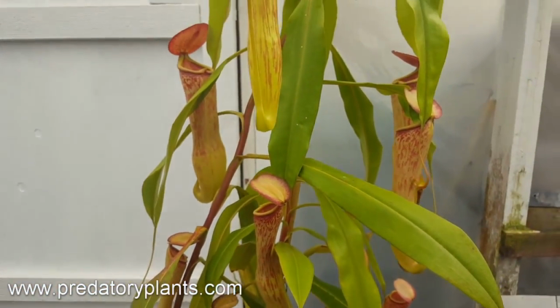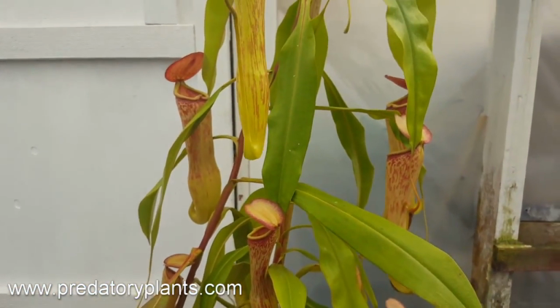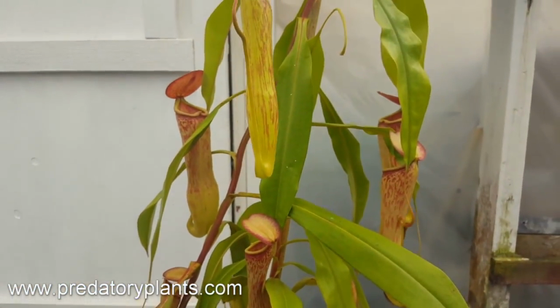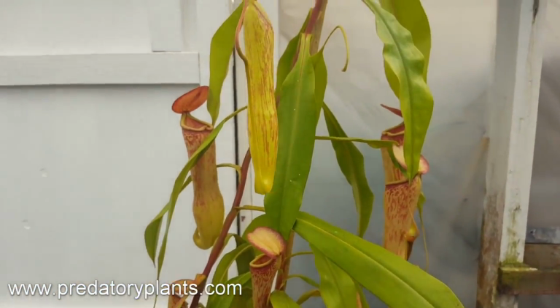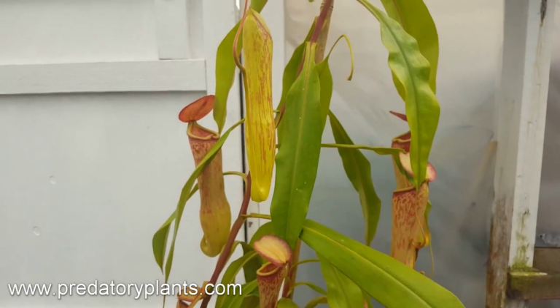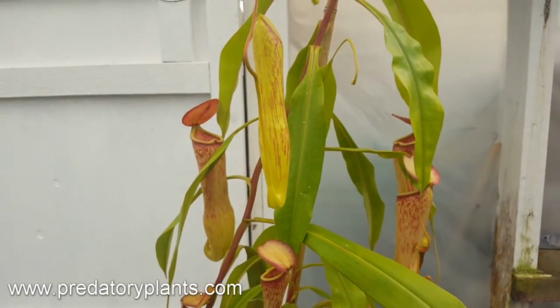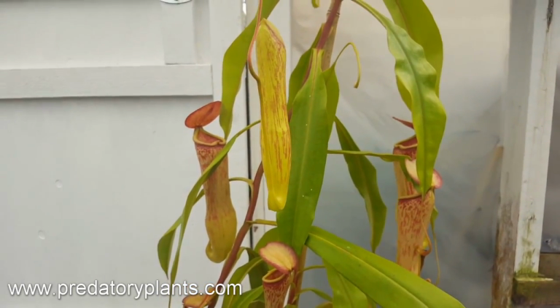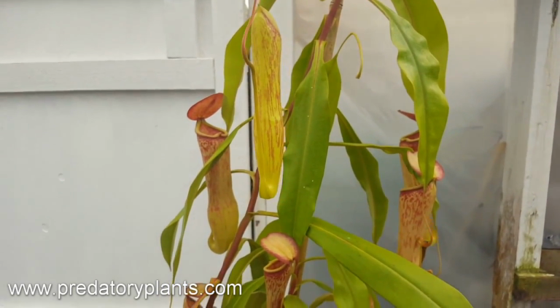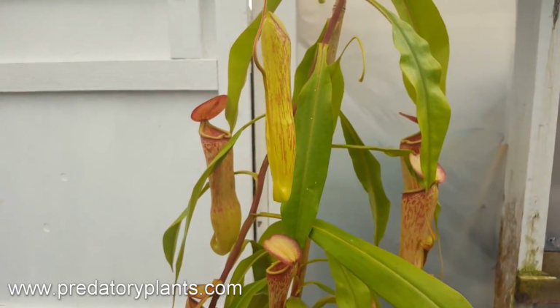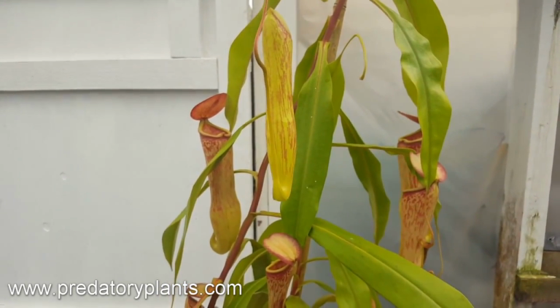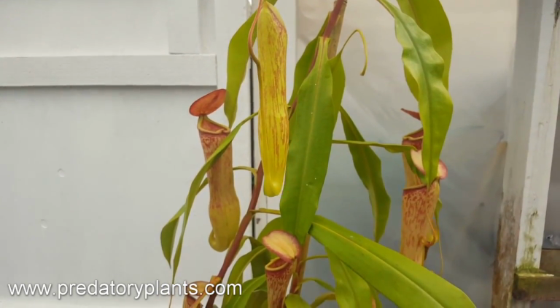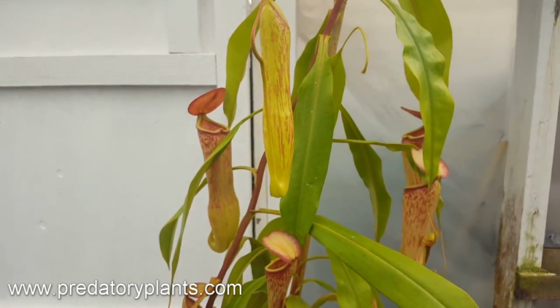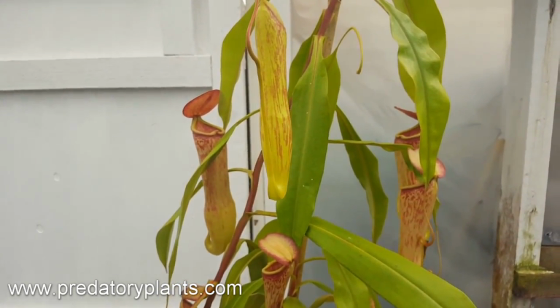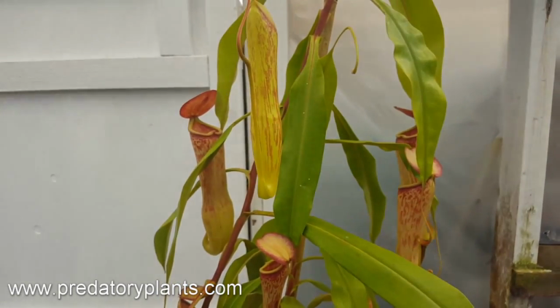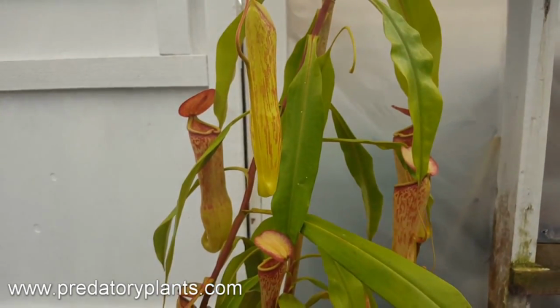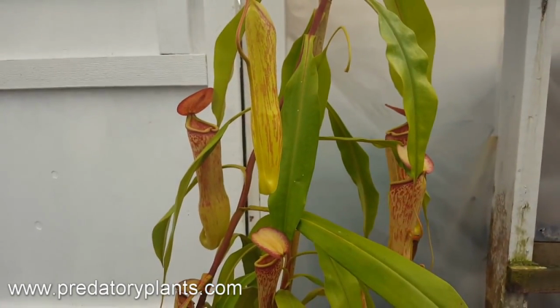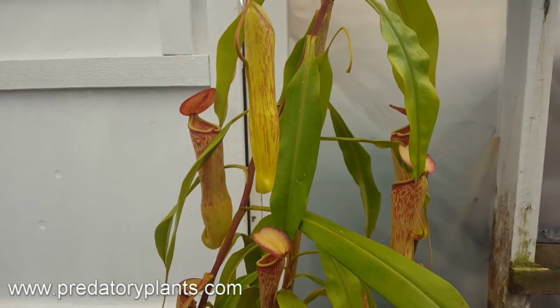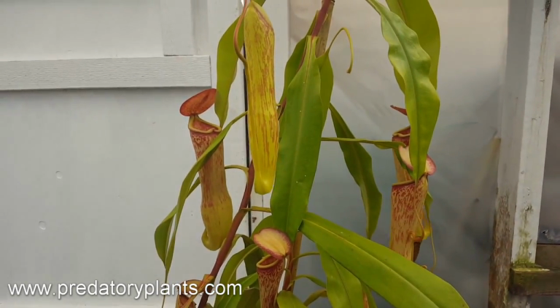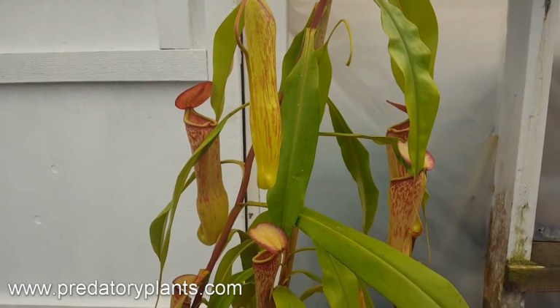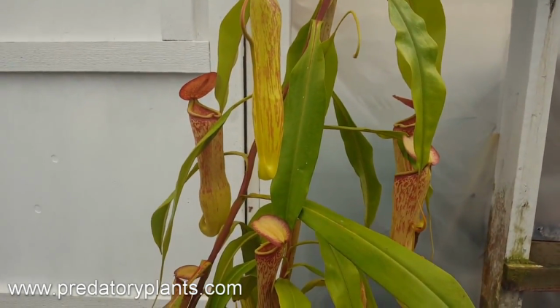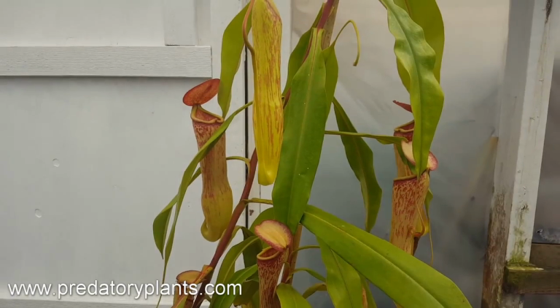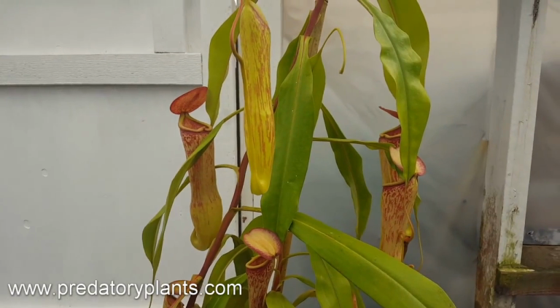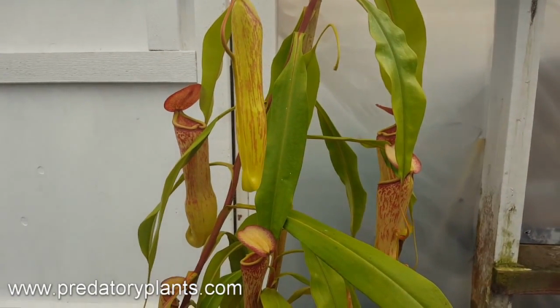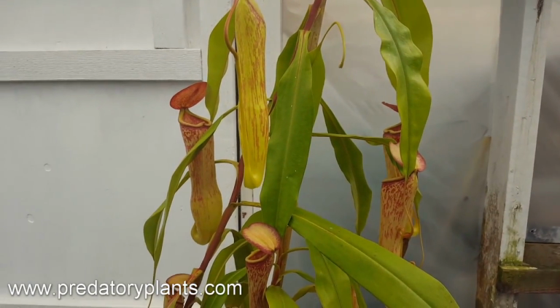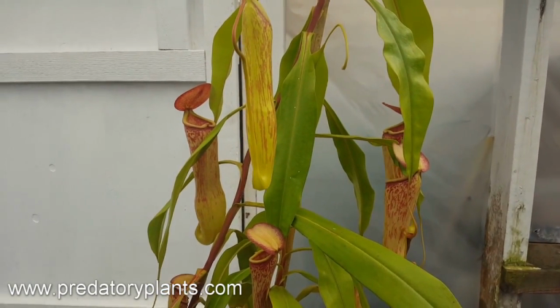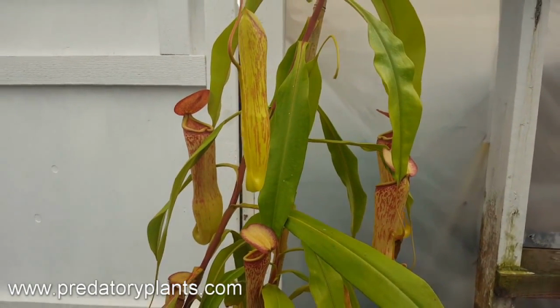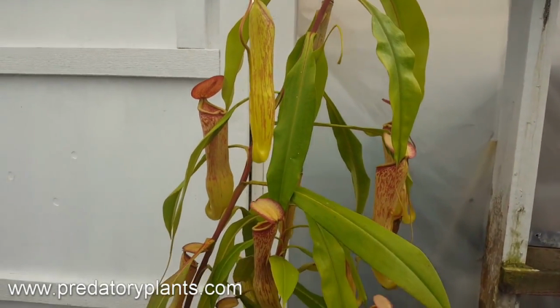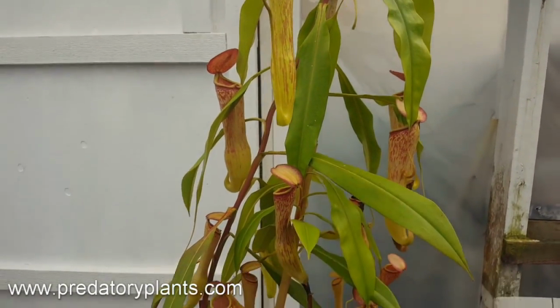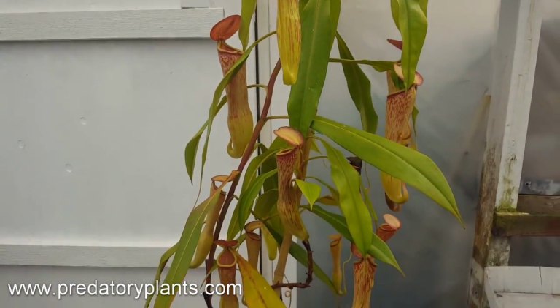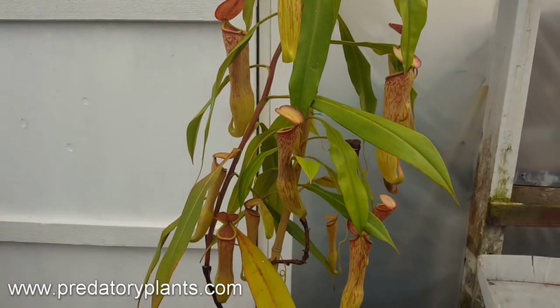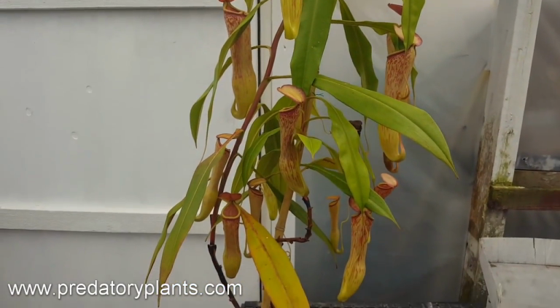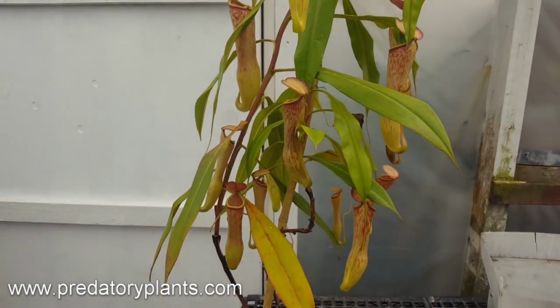I'm a huge fan of it. That's all — this is Predatory Plants, Josh Brown, with another Species Spotlight. Don't forget to subscribe and take a look at our channel for the other videos we highlight. Thanks a lot.